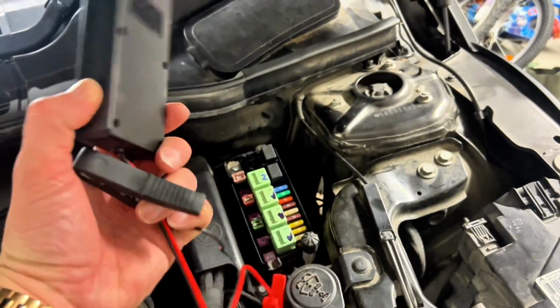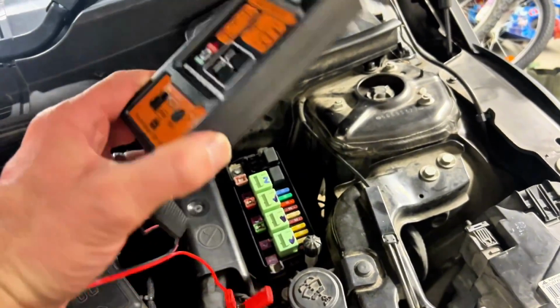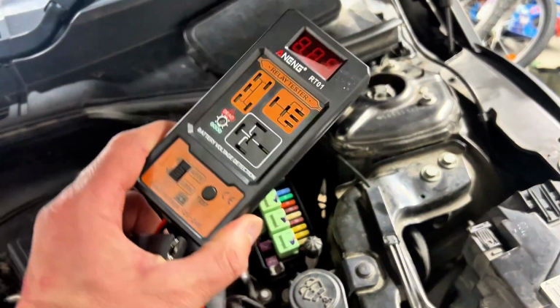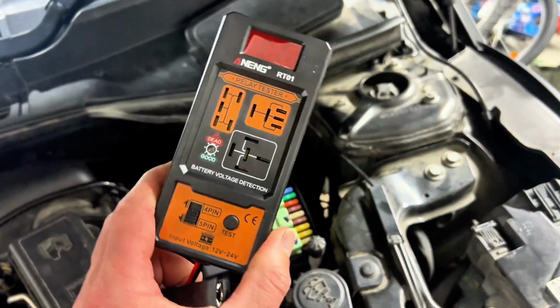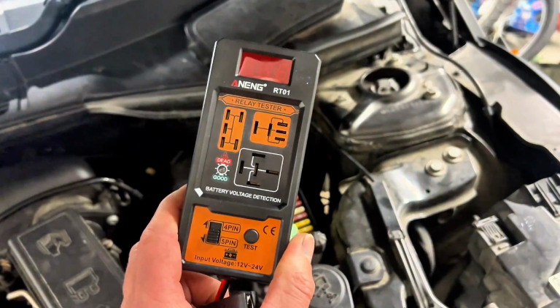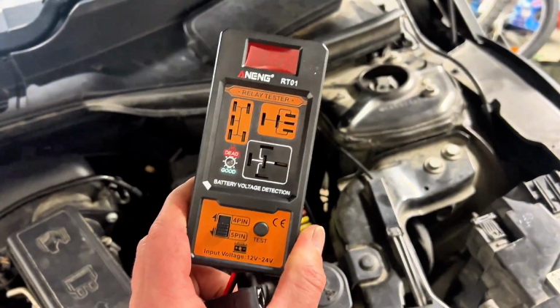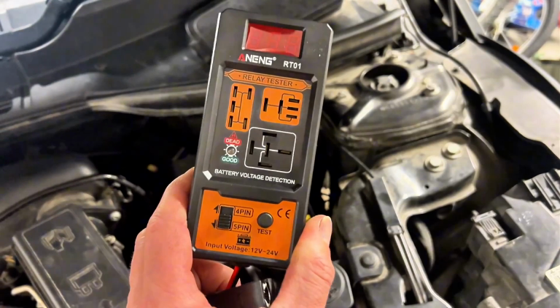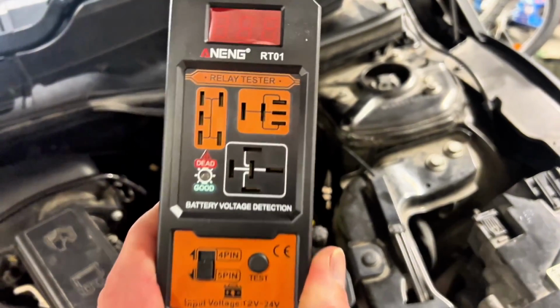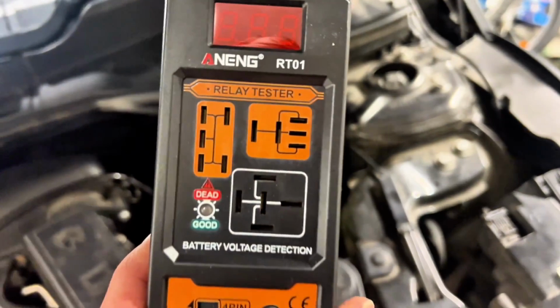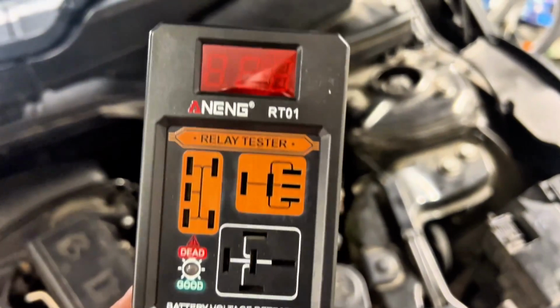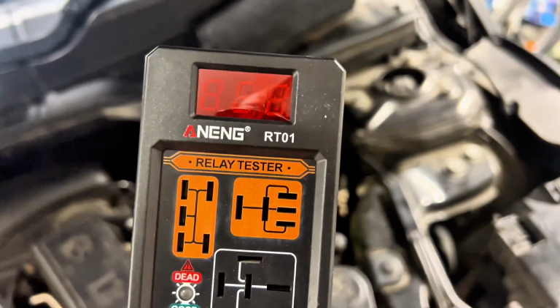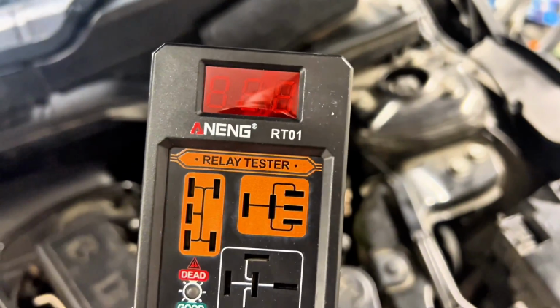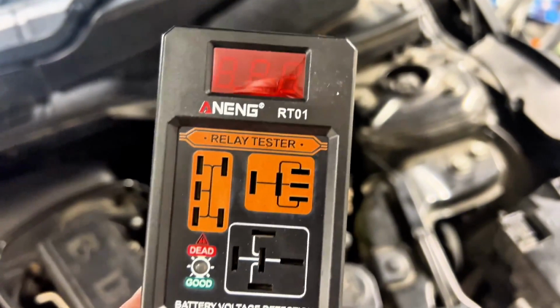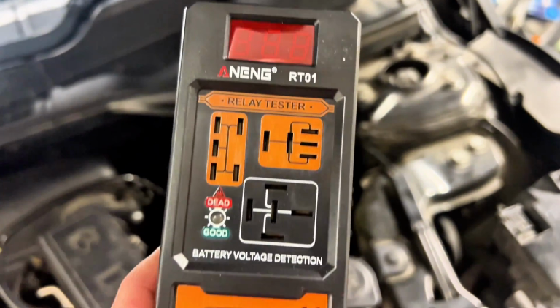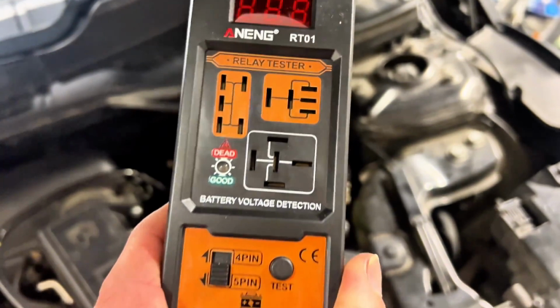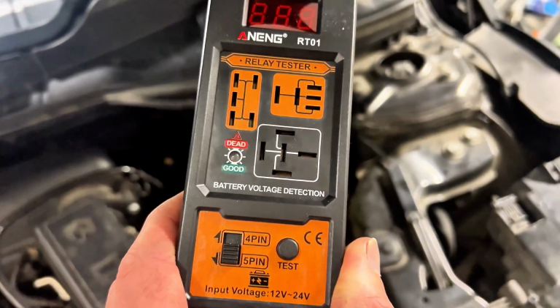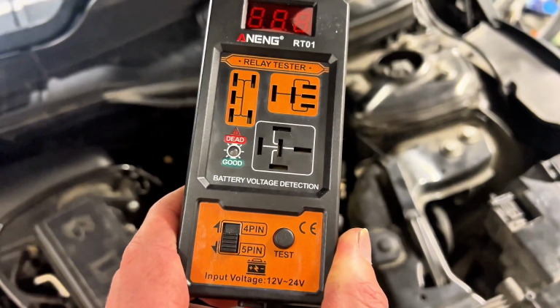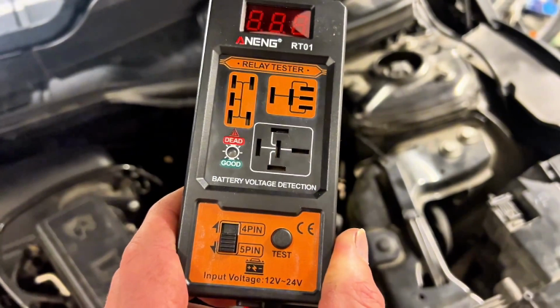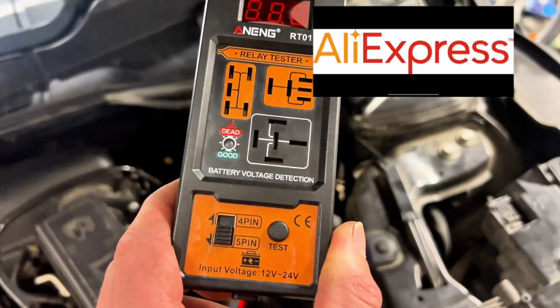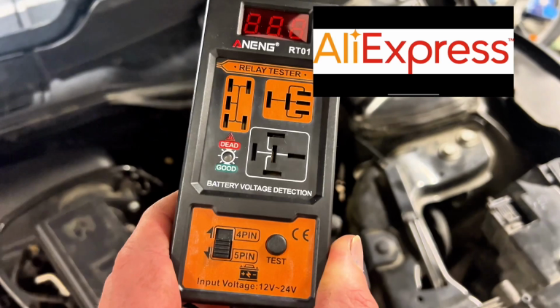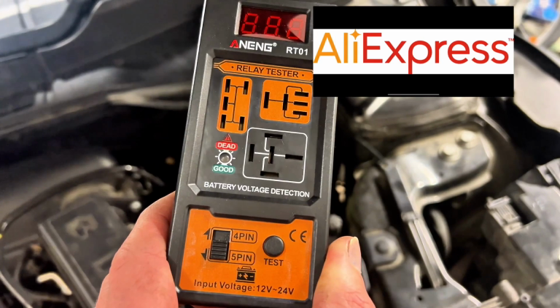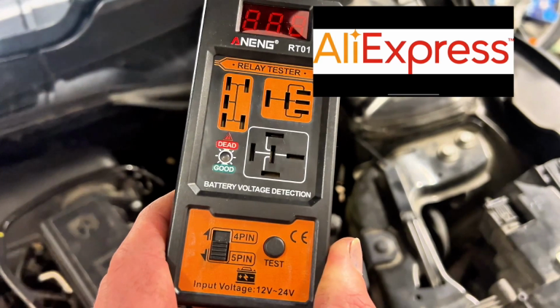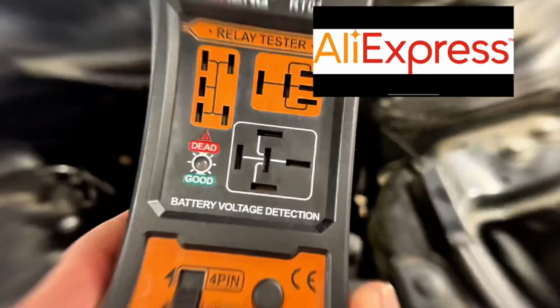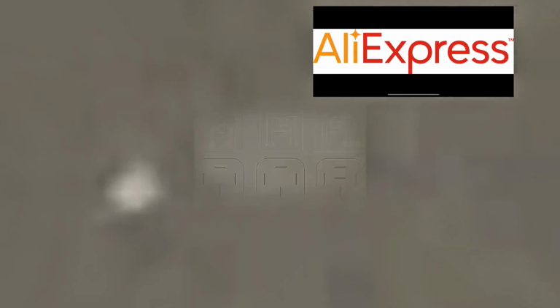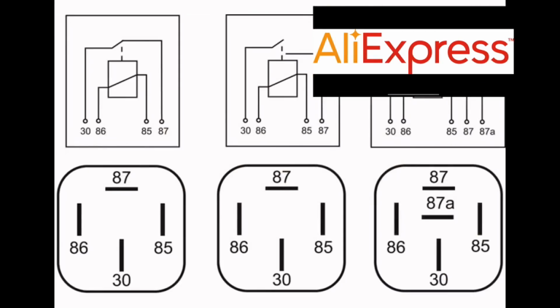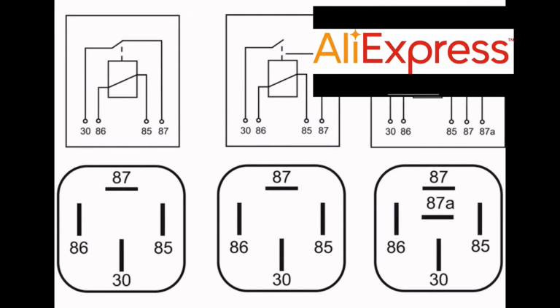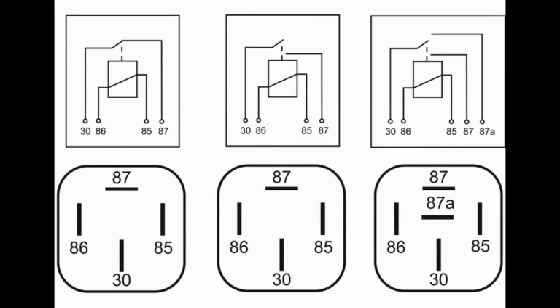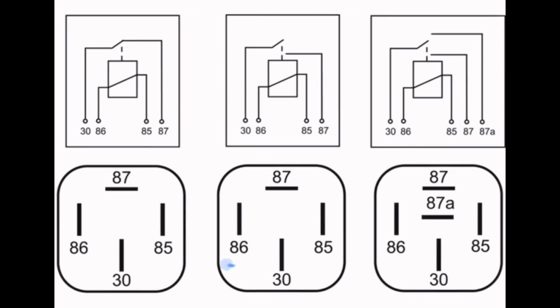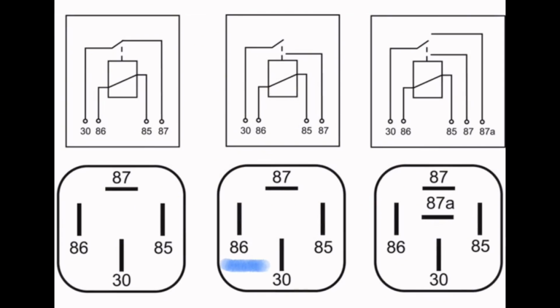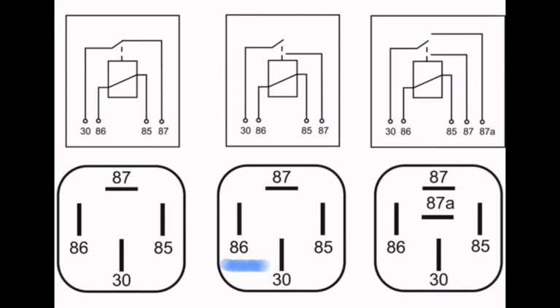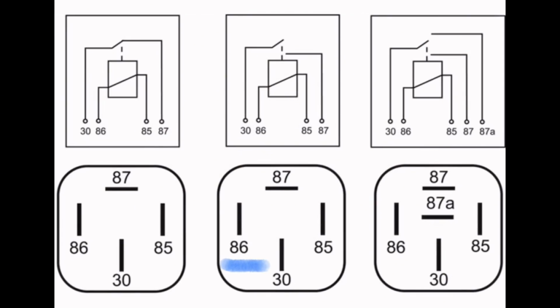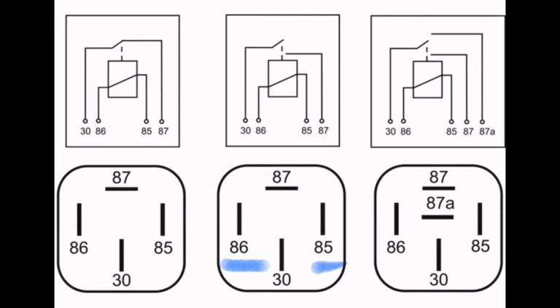I searched and found this awesome little device from Aliexpress. It's cheaper than the price of a new relay and well worth the money. This device allows you to test the function of relays, letting you know if they're faulty or not.